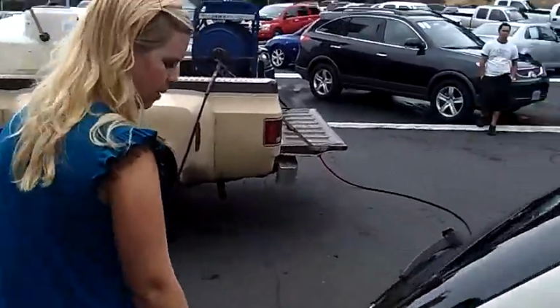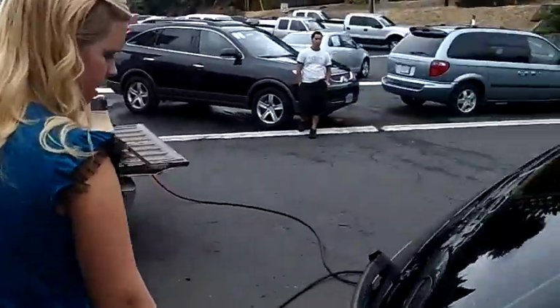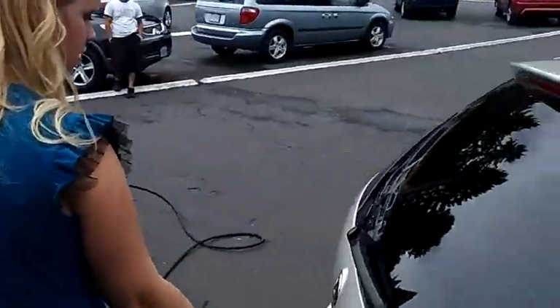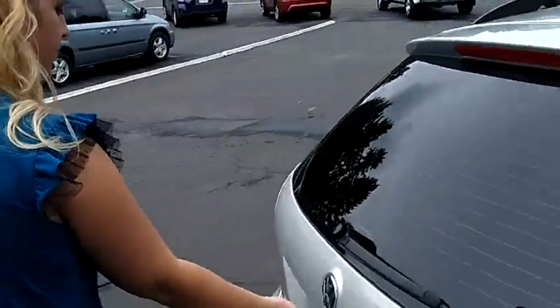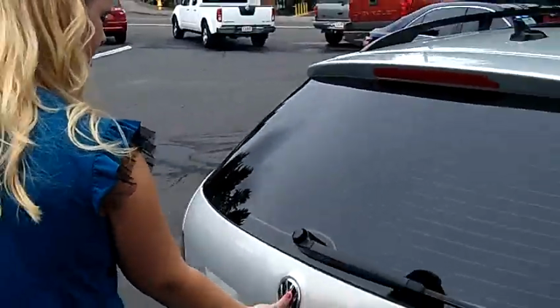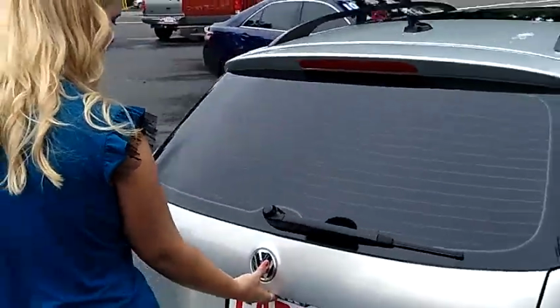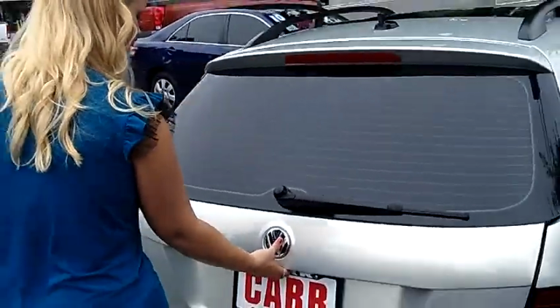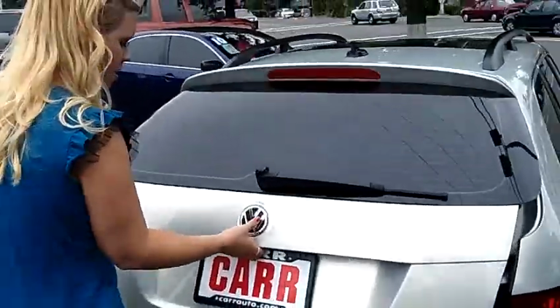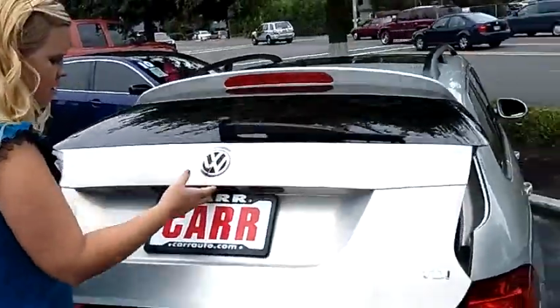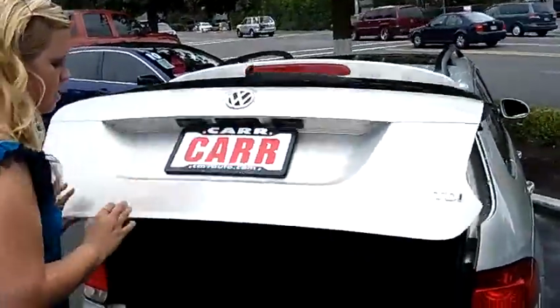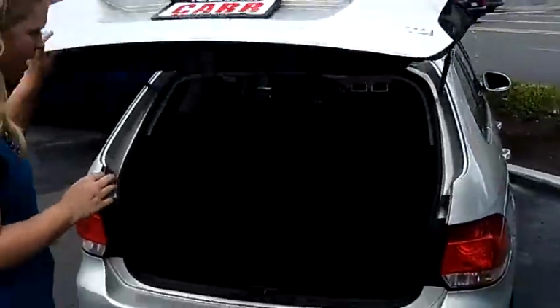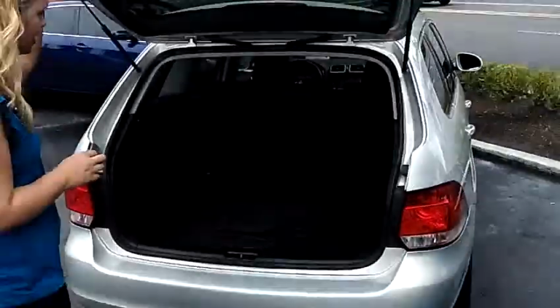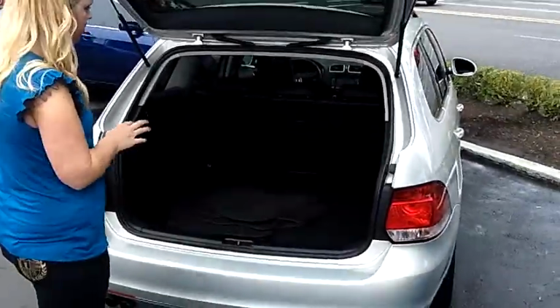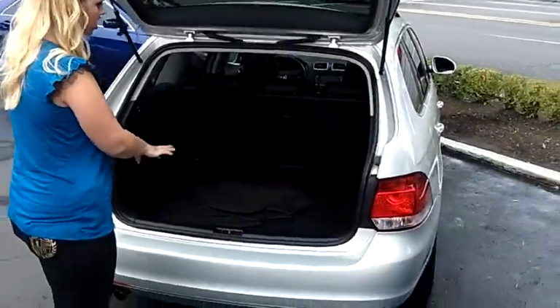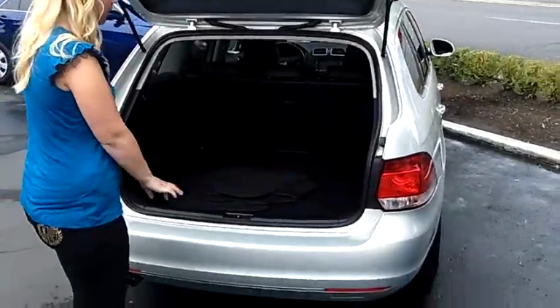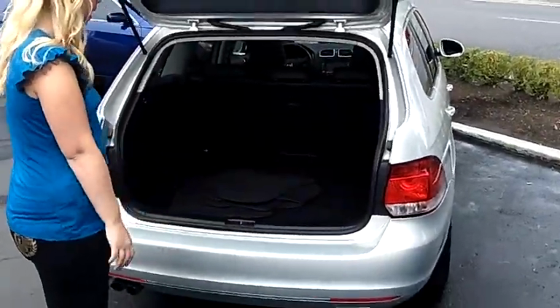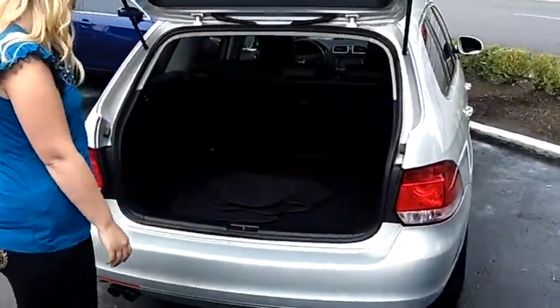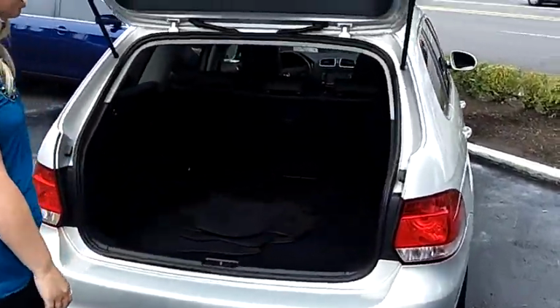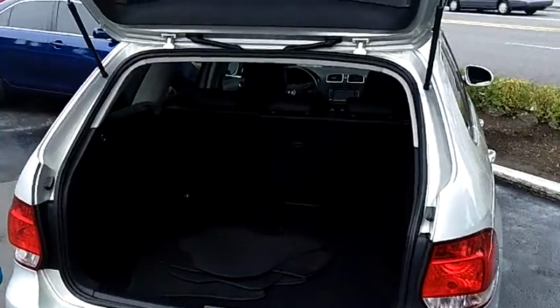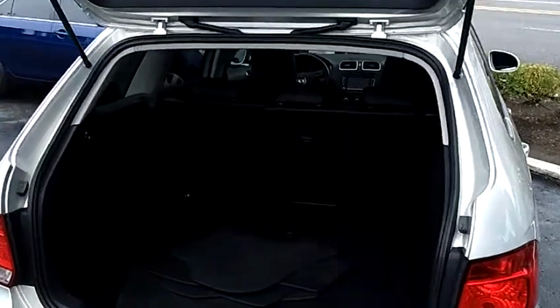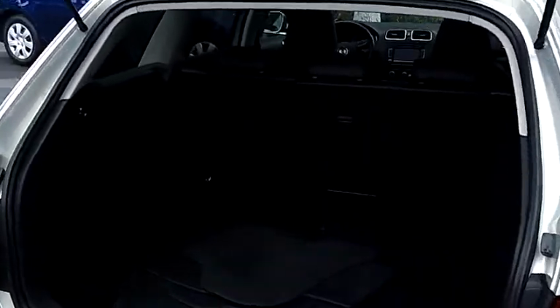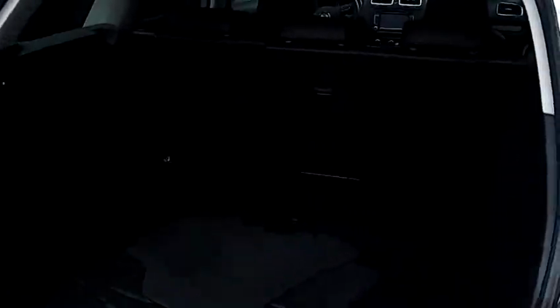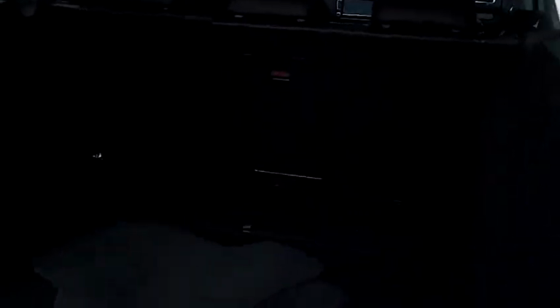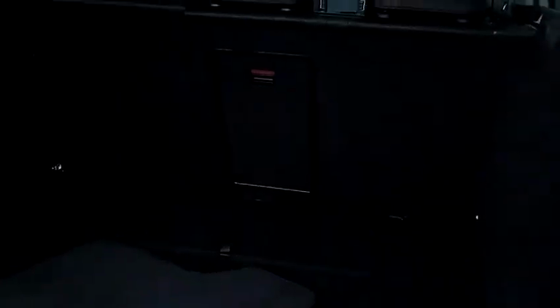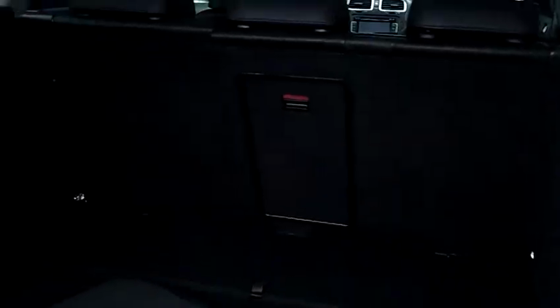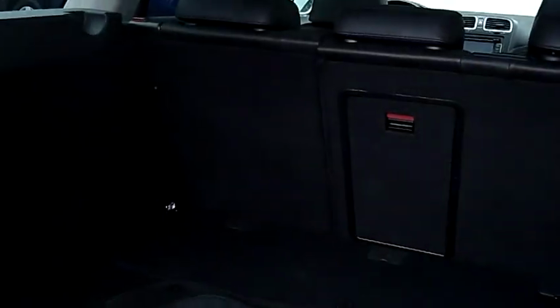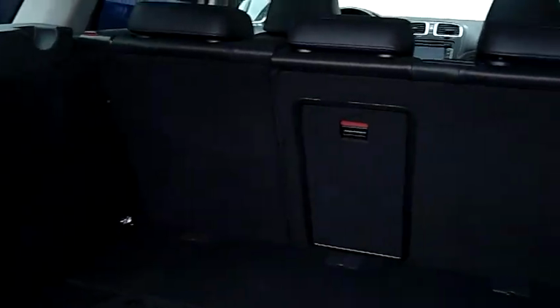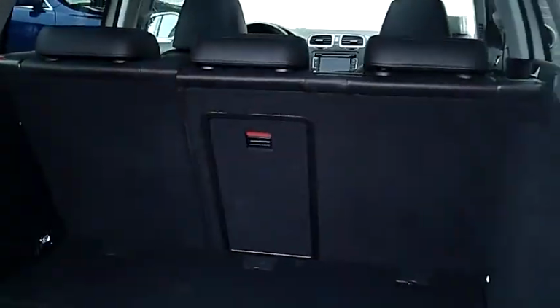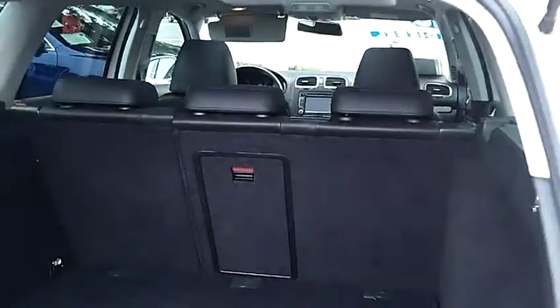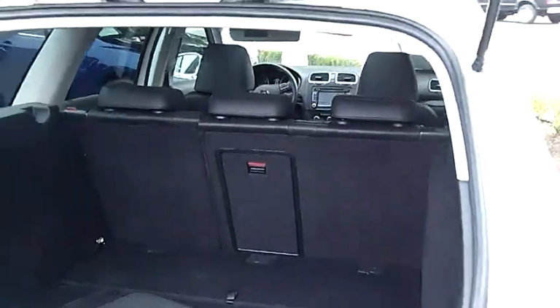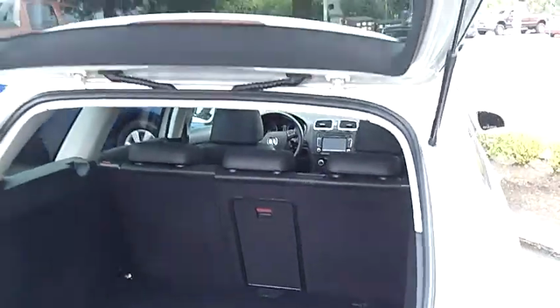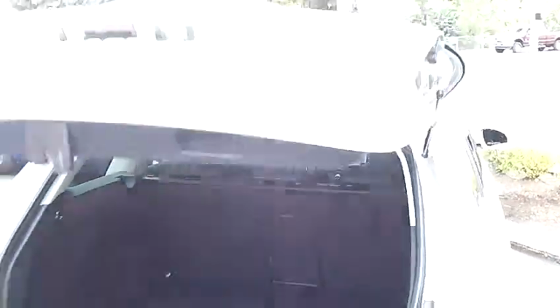Coming around here to the back, it has a nice amount of trunk space back there for all your belongings. It also has the children's latch systems back there, the anchors, which is nice.